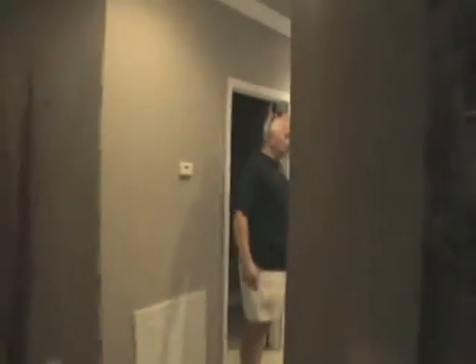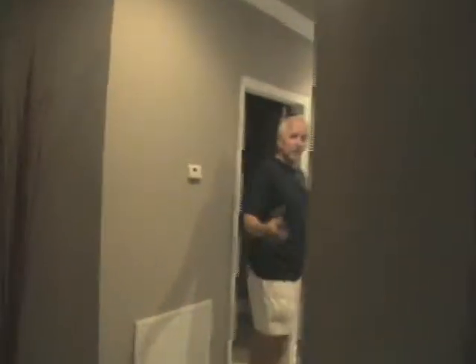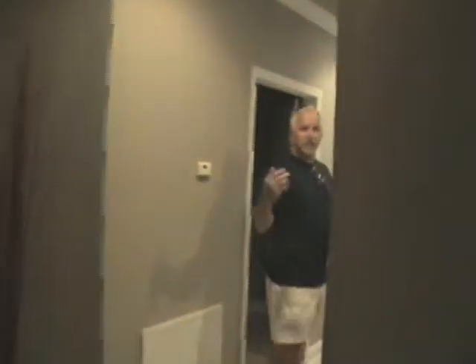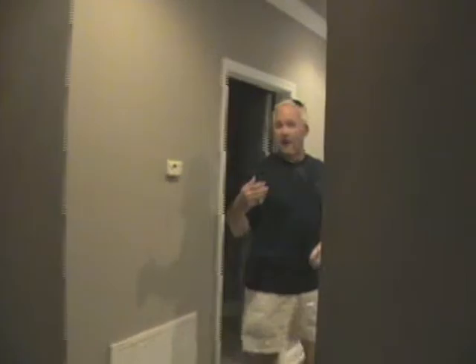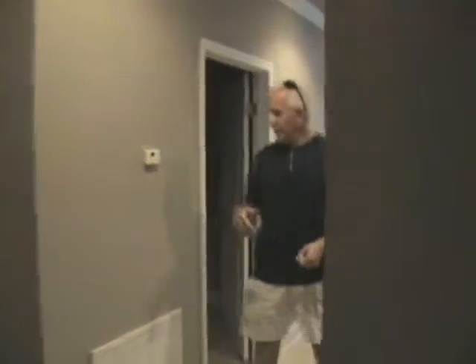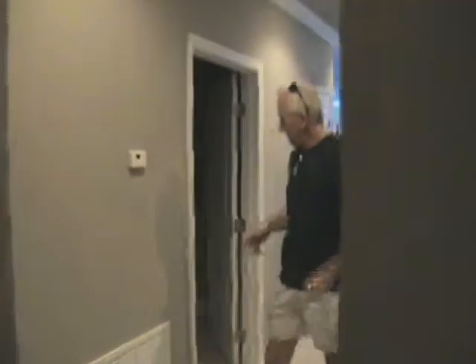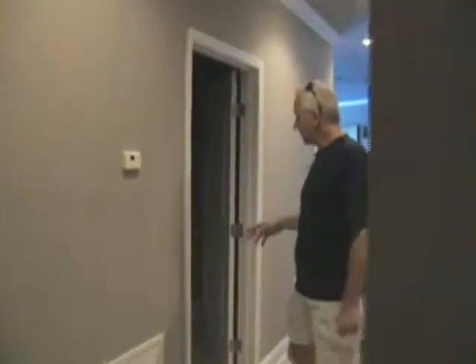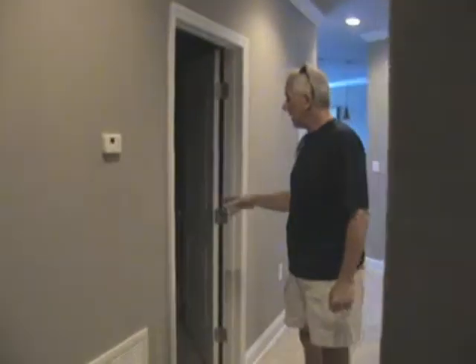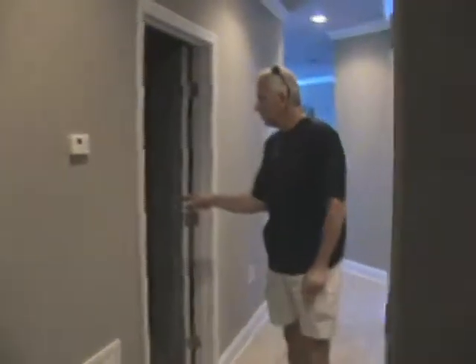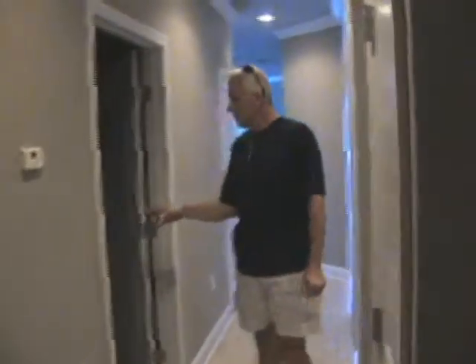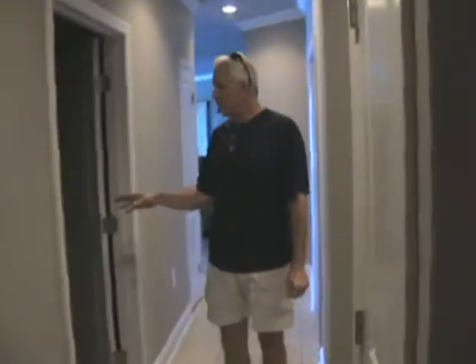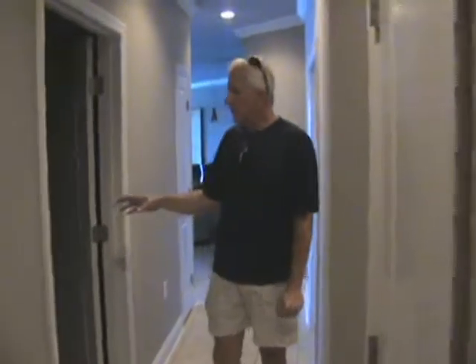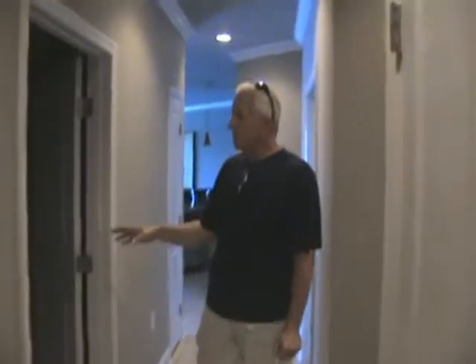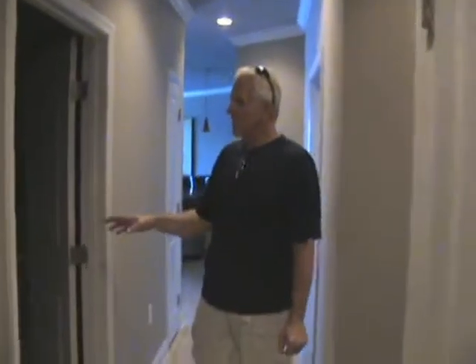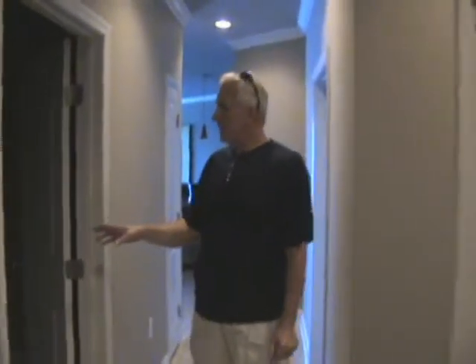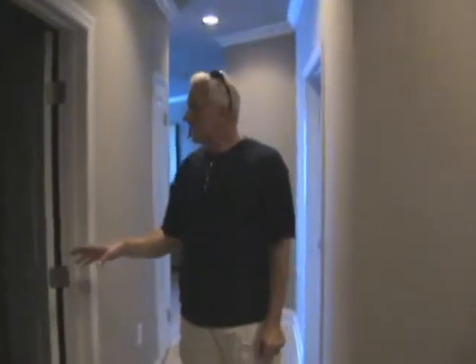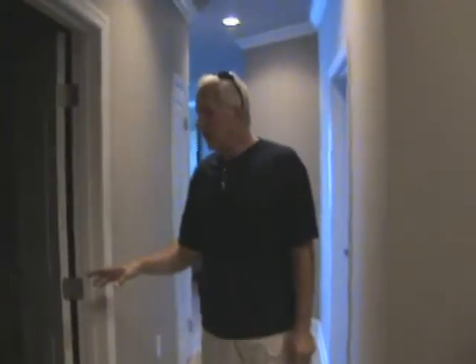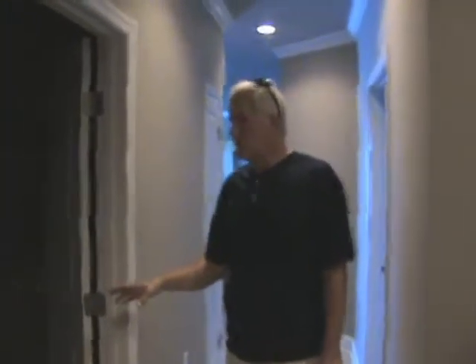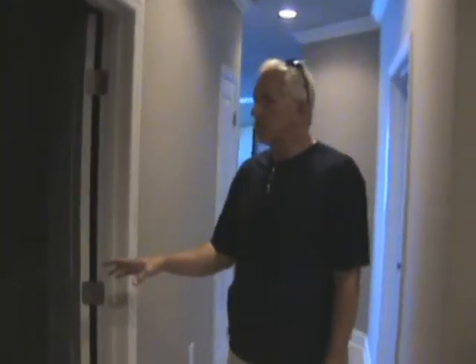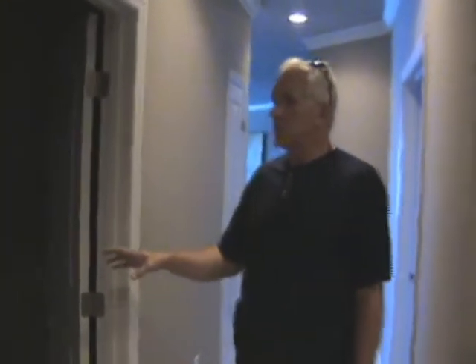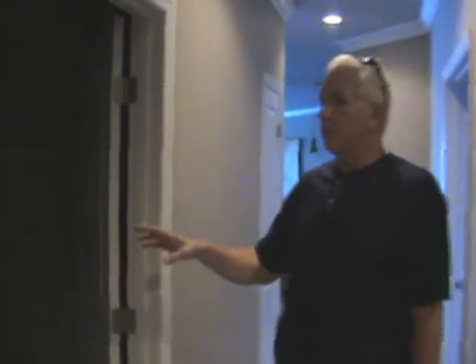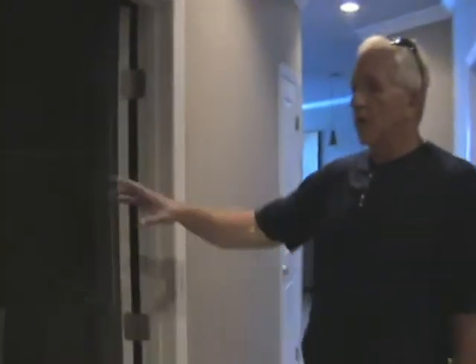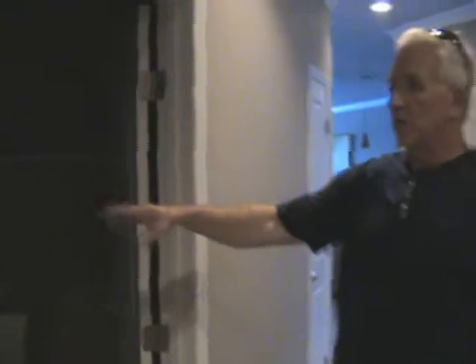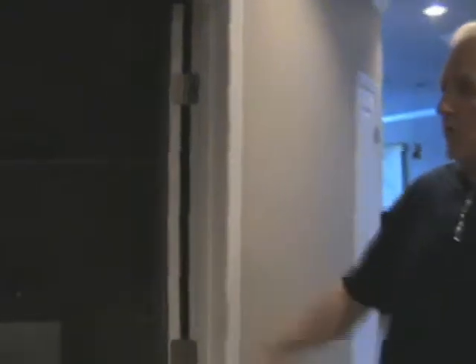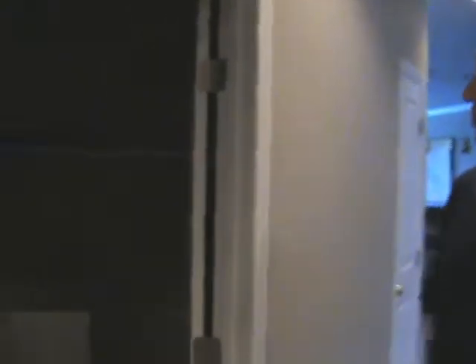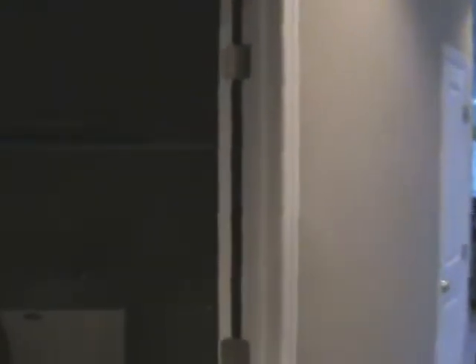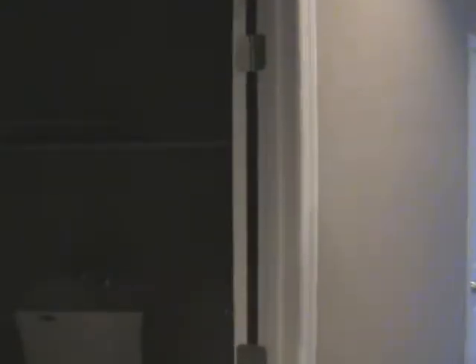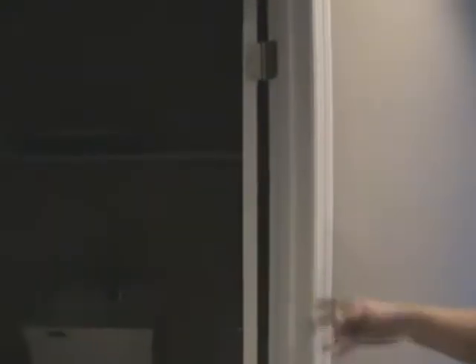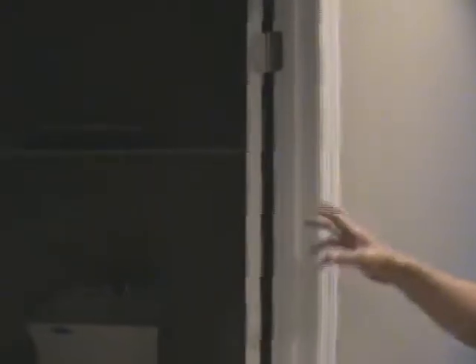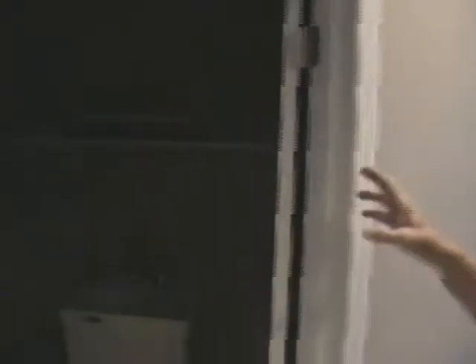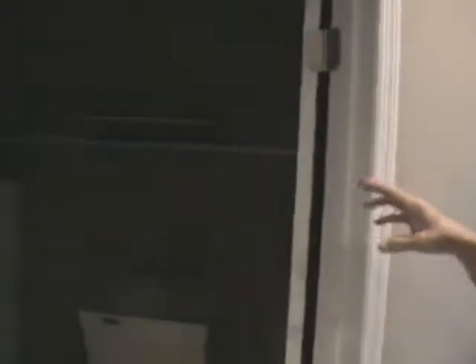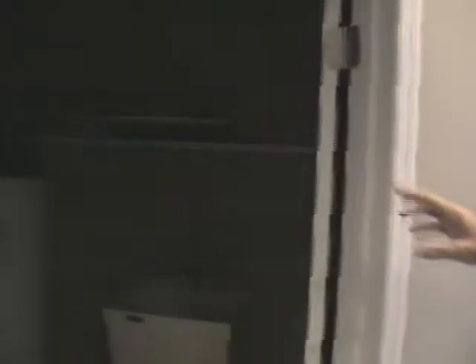As you come in, there's a fairly large utility room with a washer and dryer, and it's where we have the utility connections.